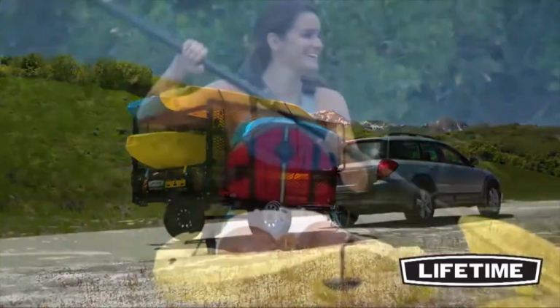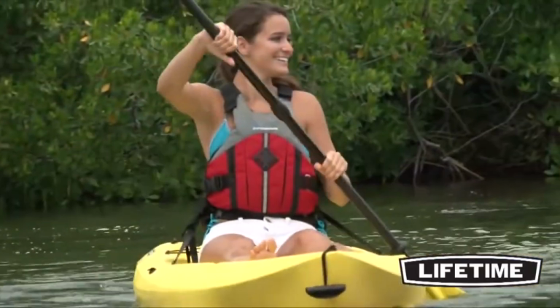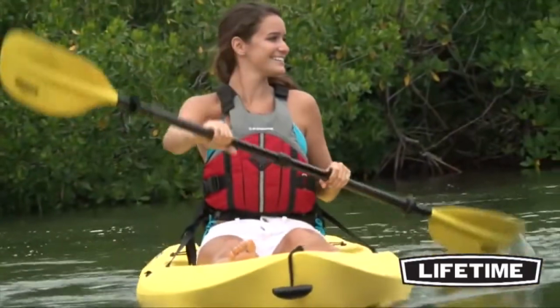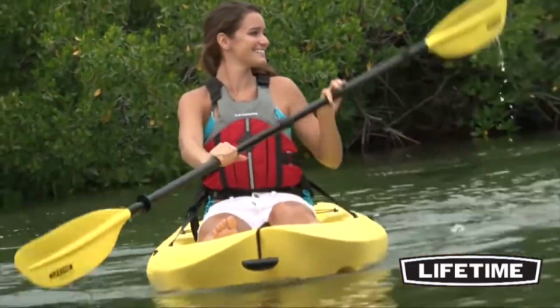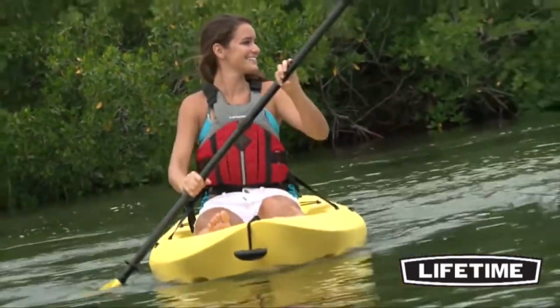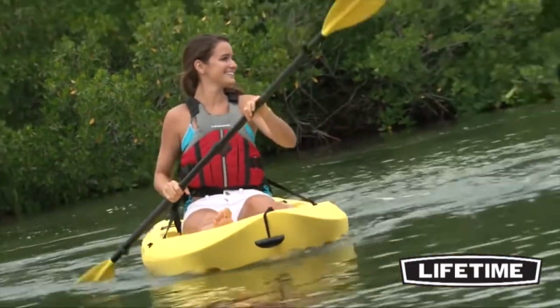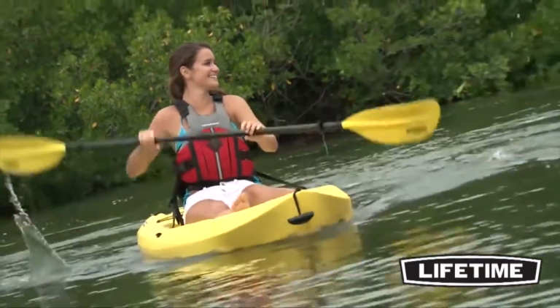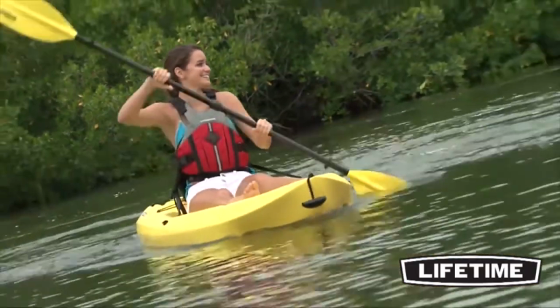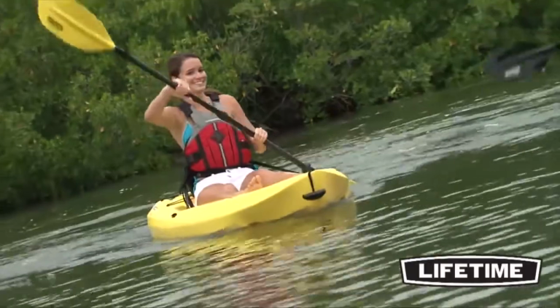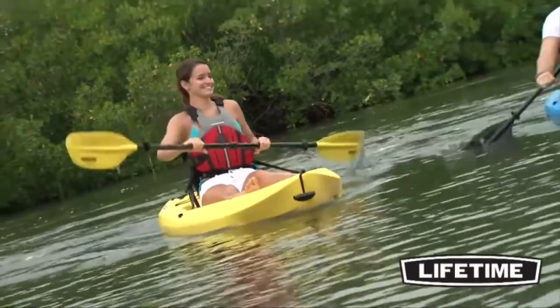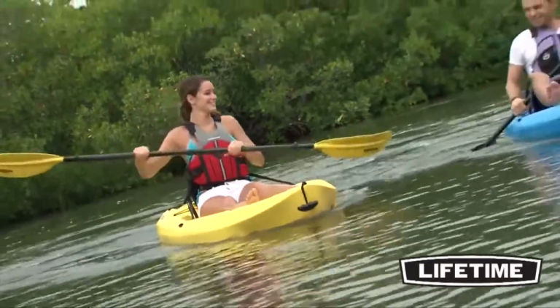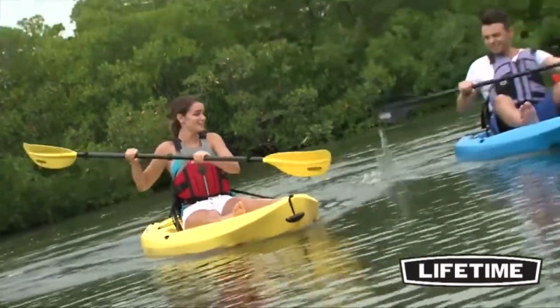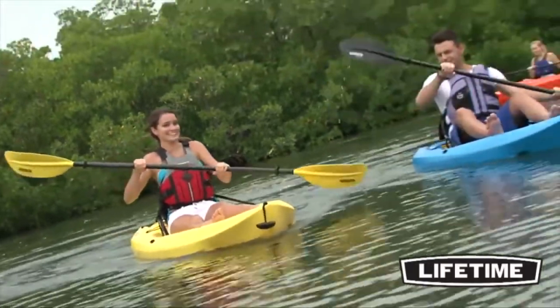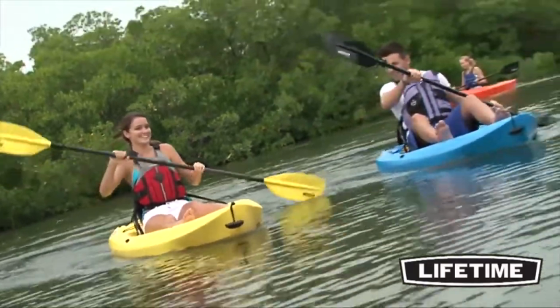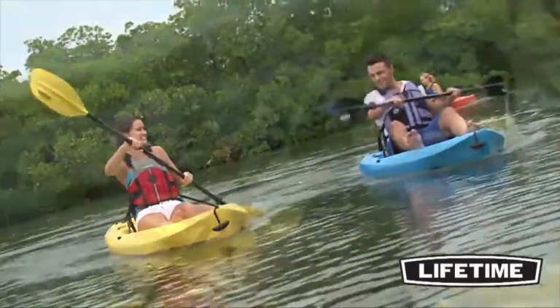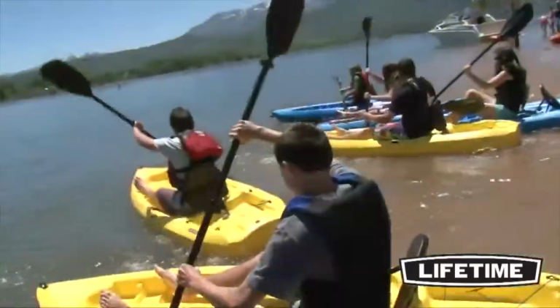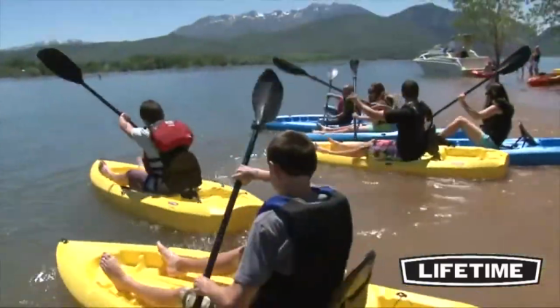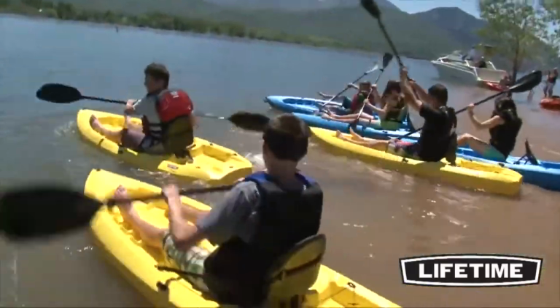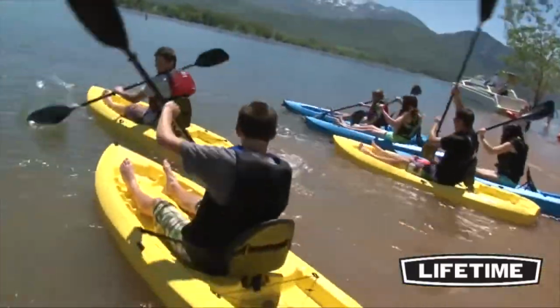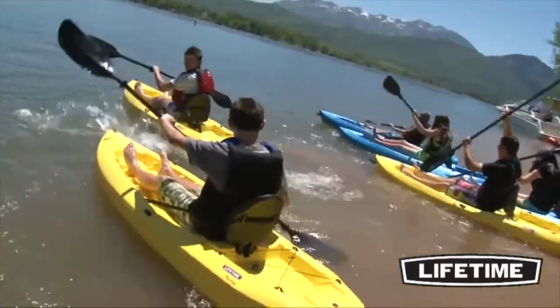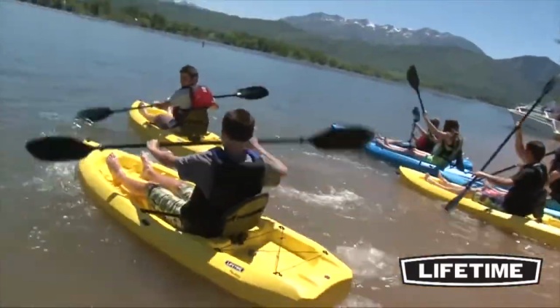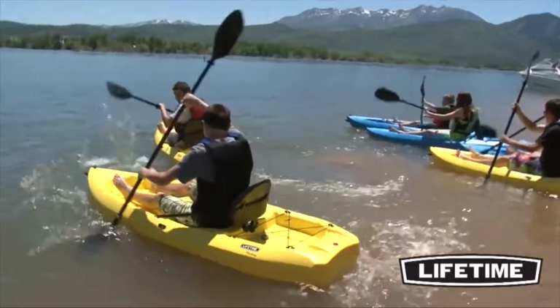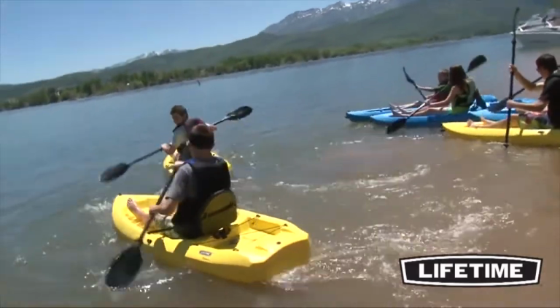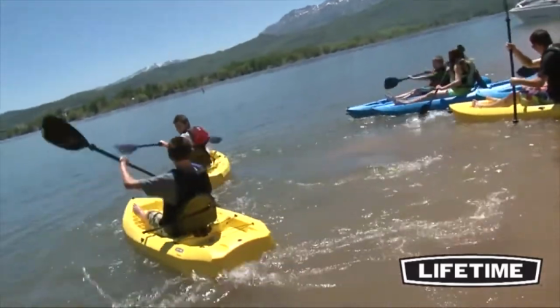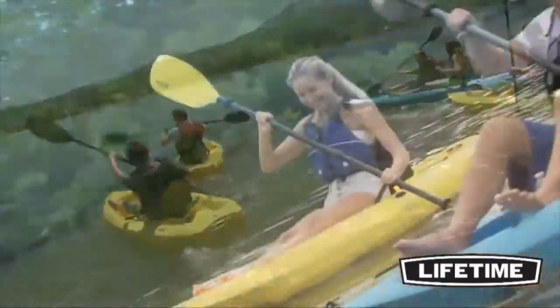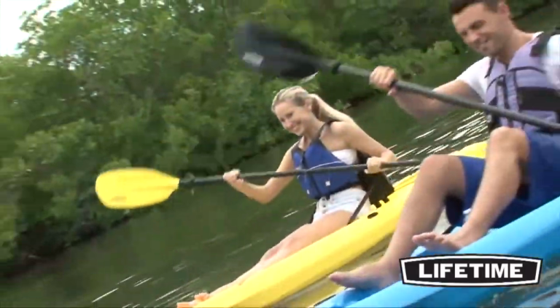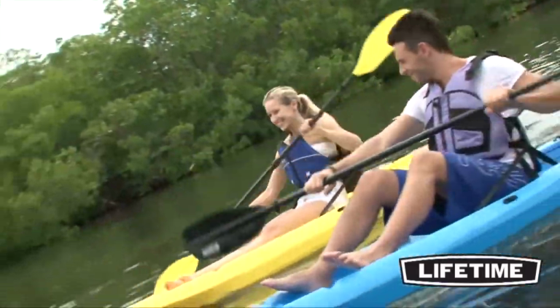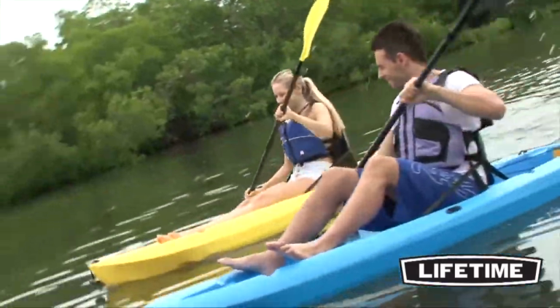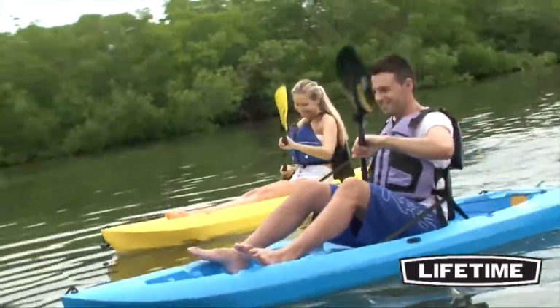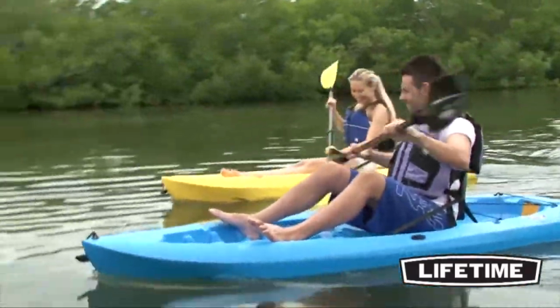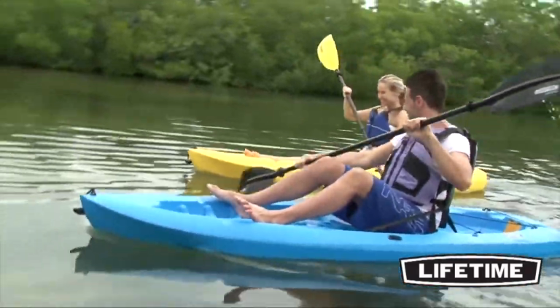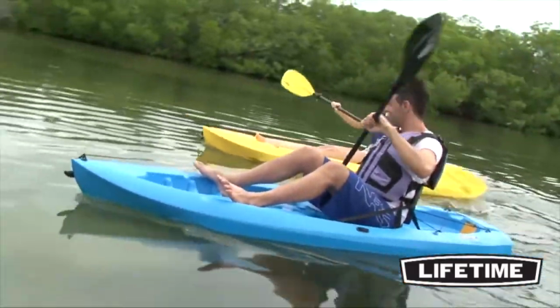The hull design provides stability and great tracking while aboard the kayak, making it very difficult to tip over. Extra ditty trays and shock cord straps help secure loose items, and multiple footrest positions allow for different sized riders.